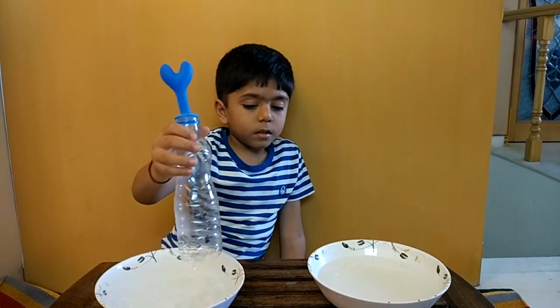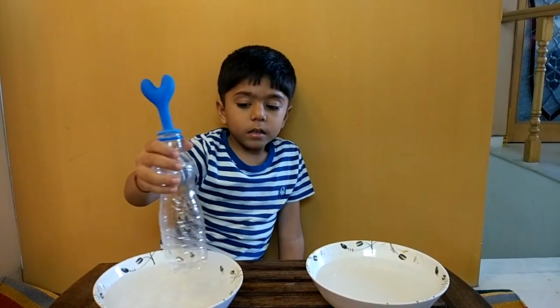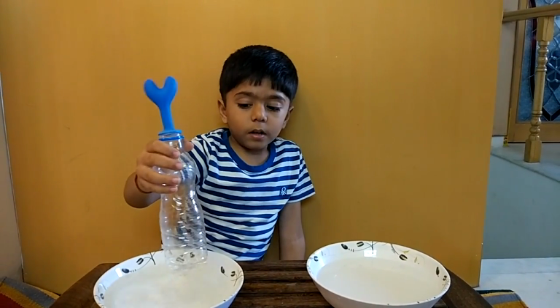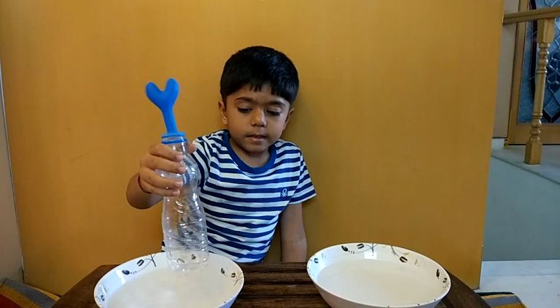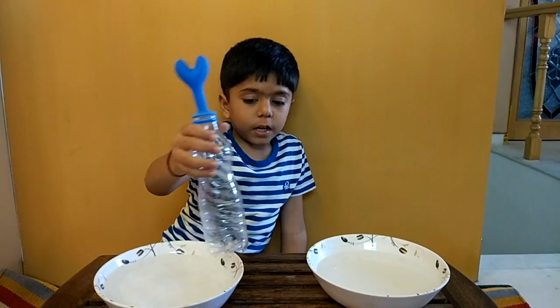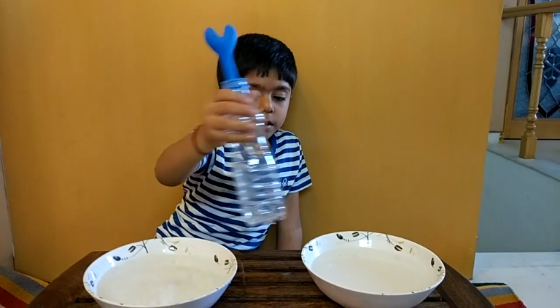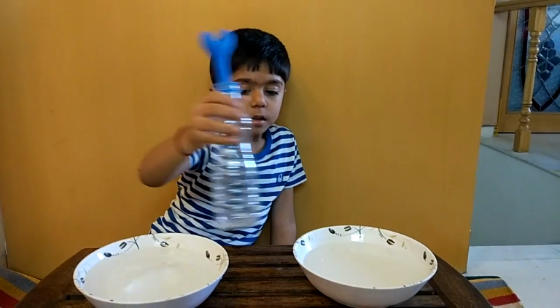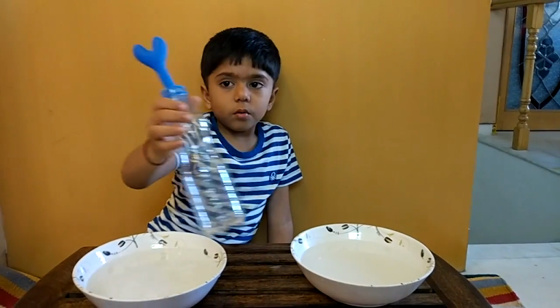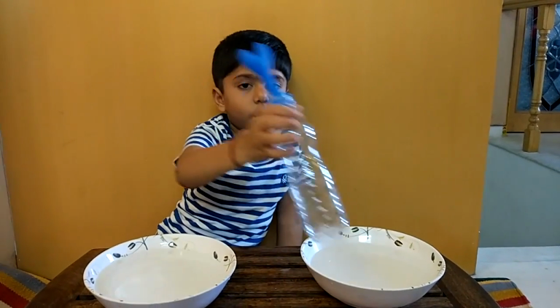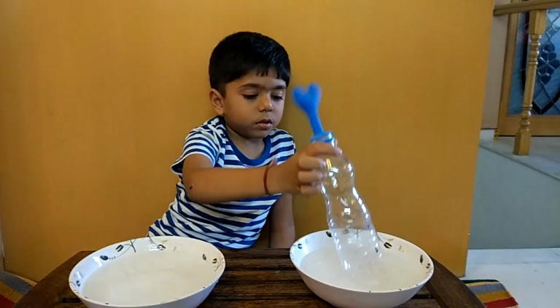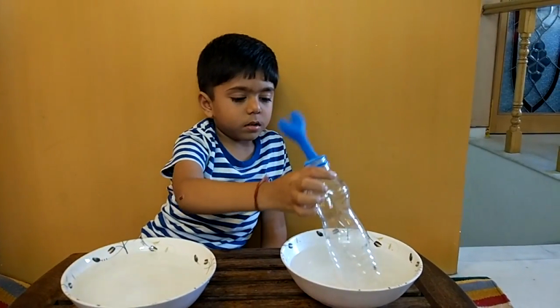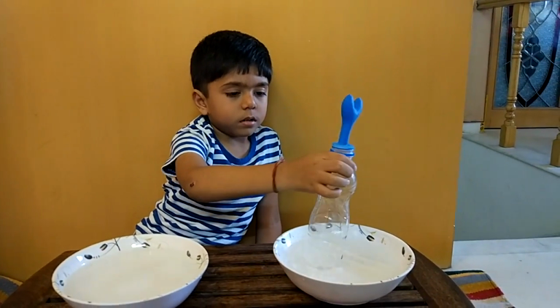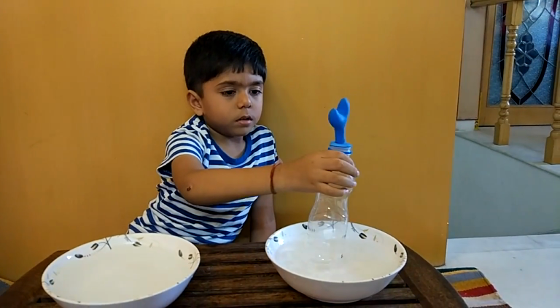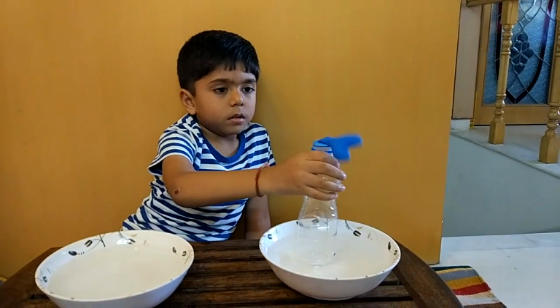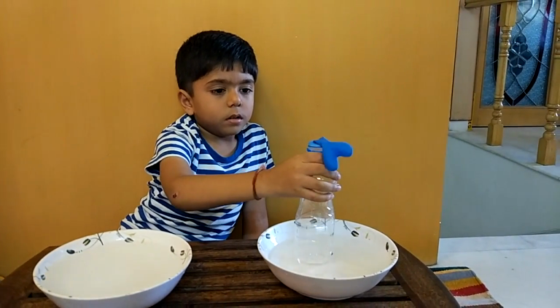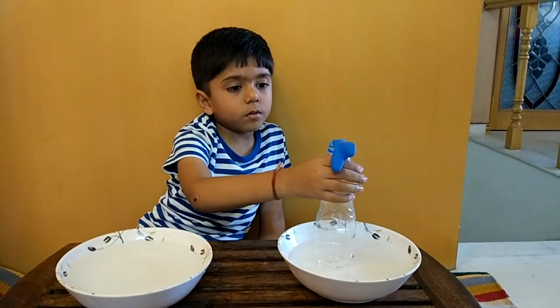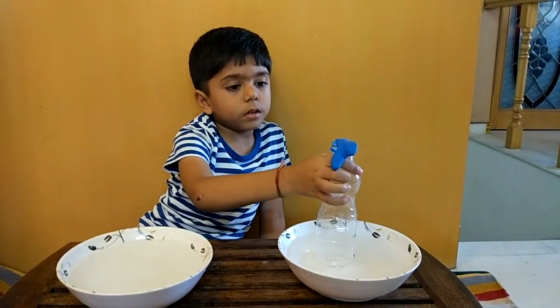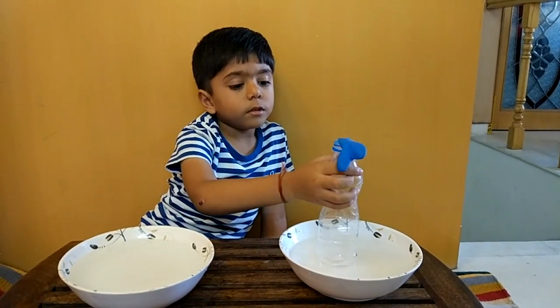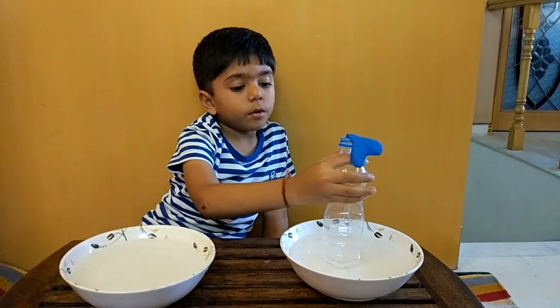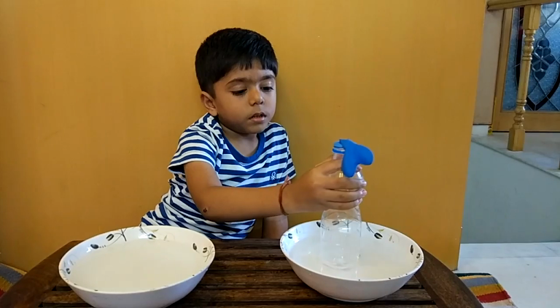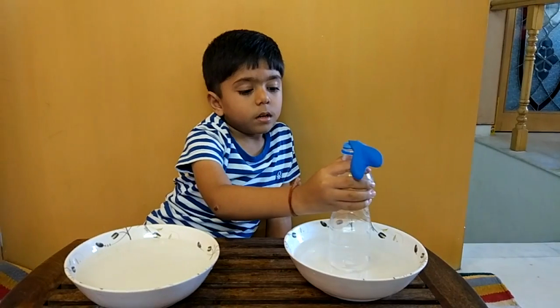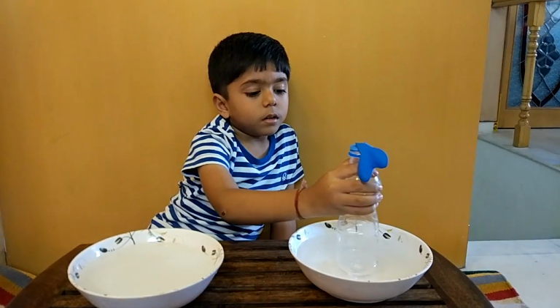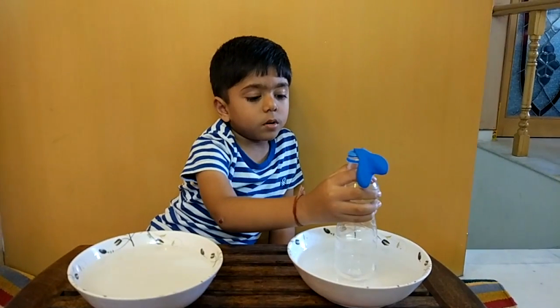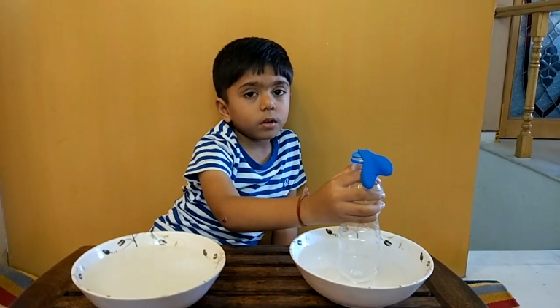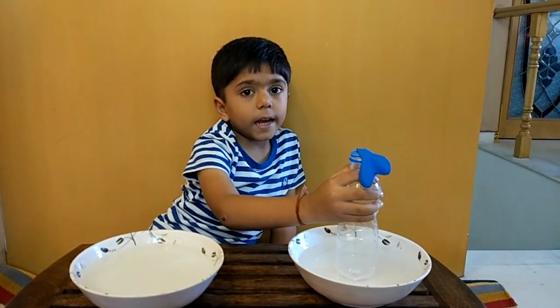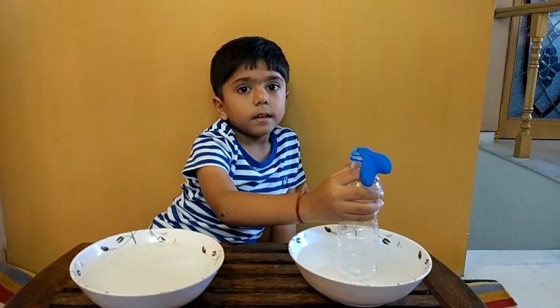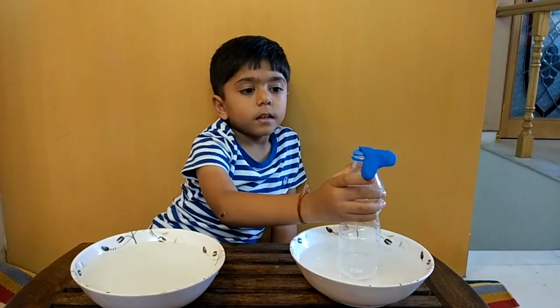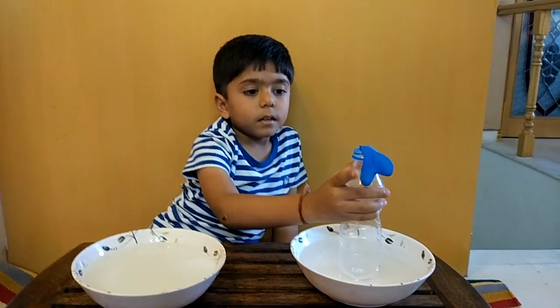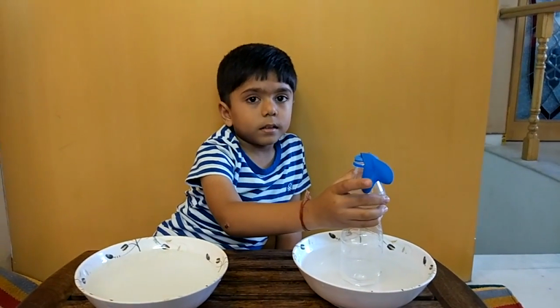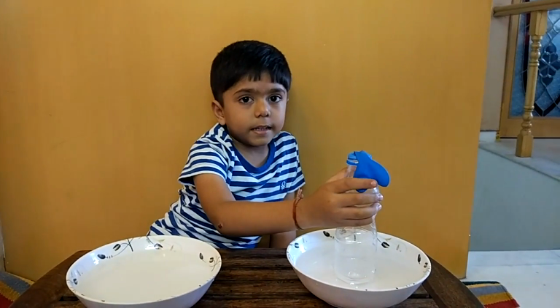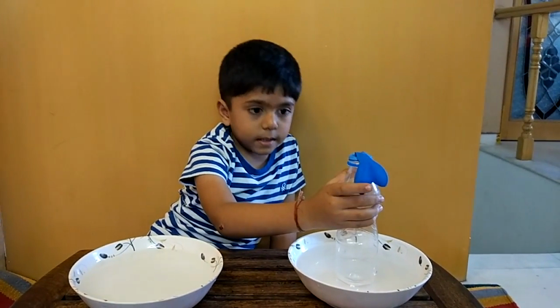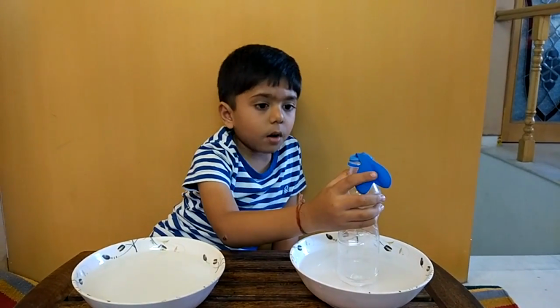Now let's check in the cold water. It goes down because cold air takes it down.